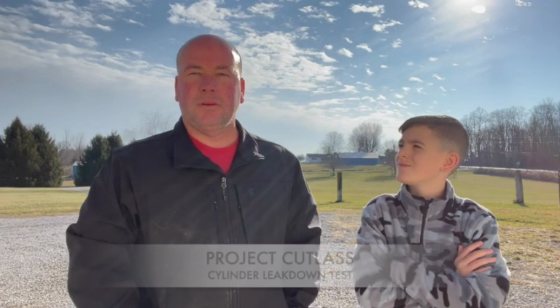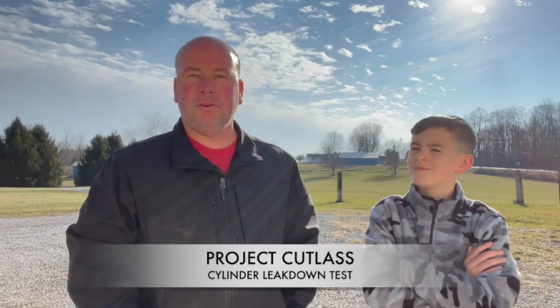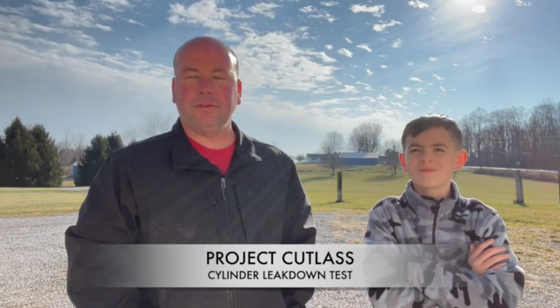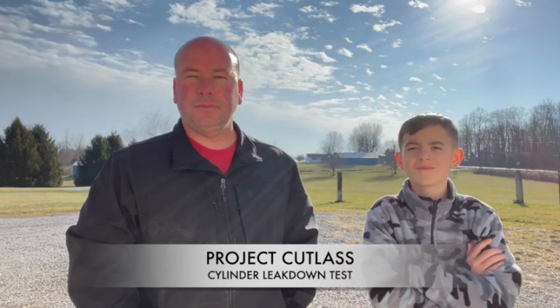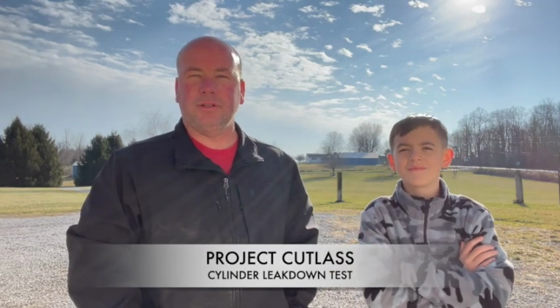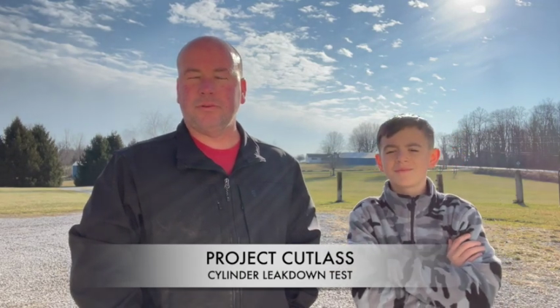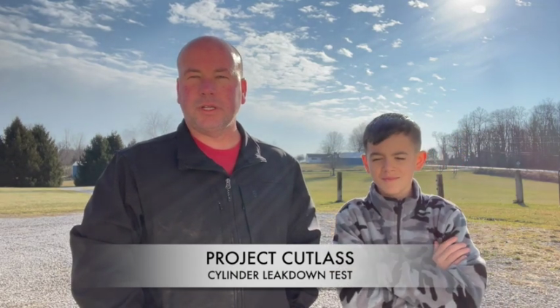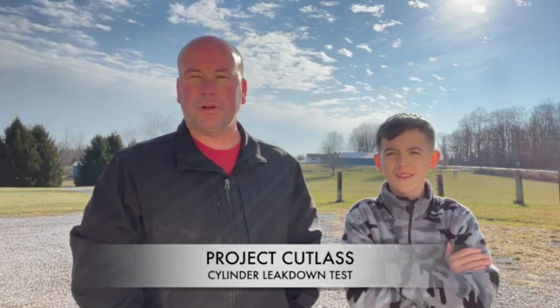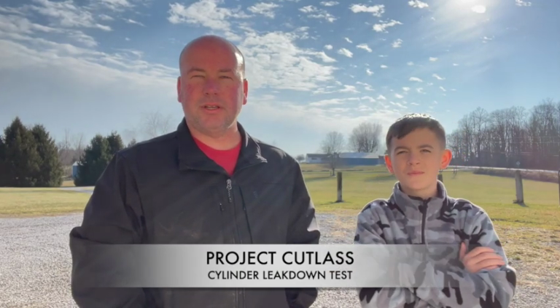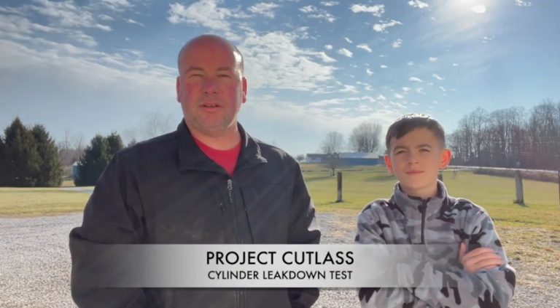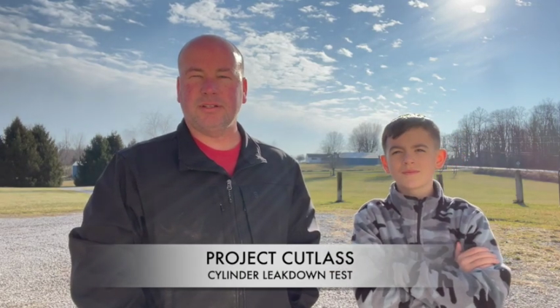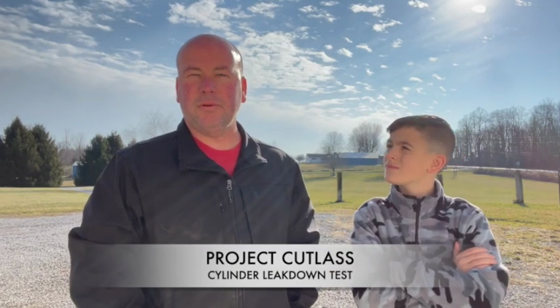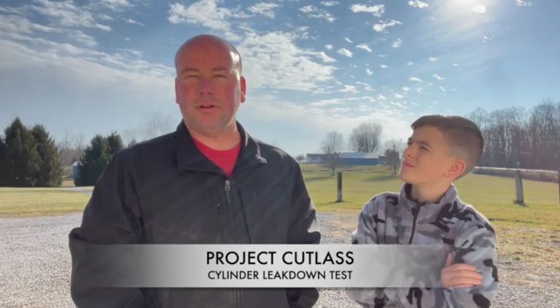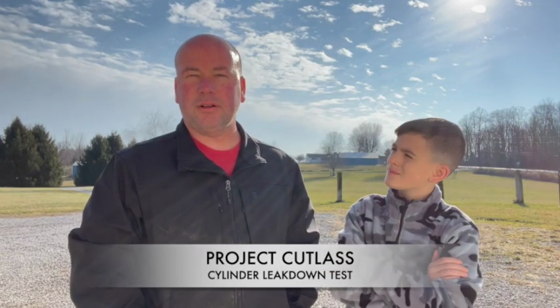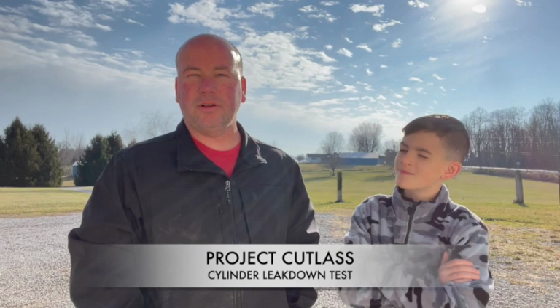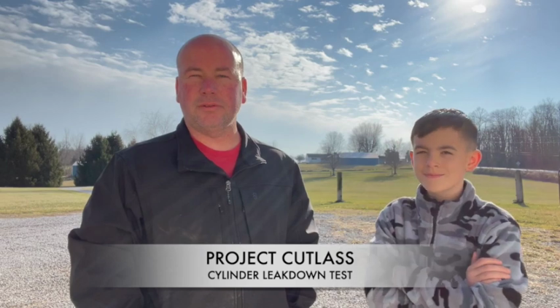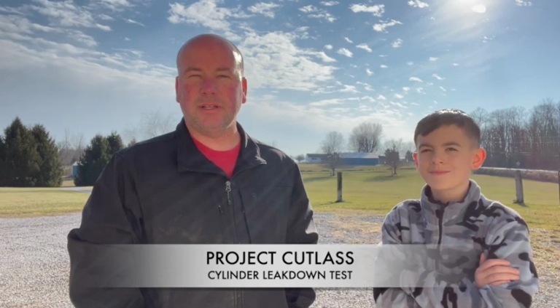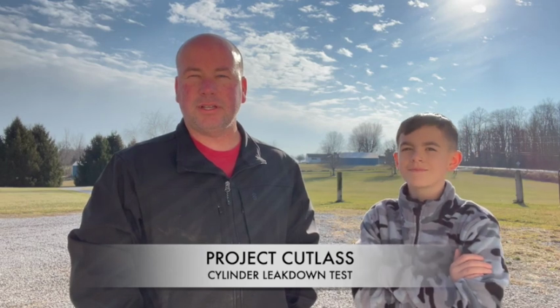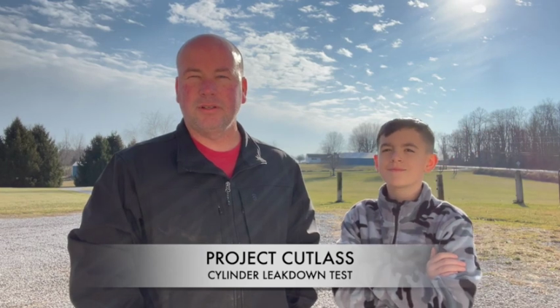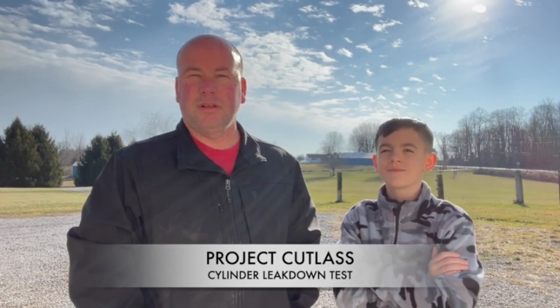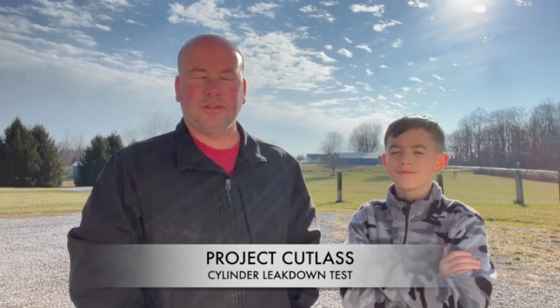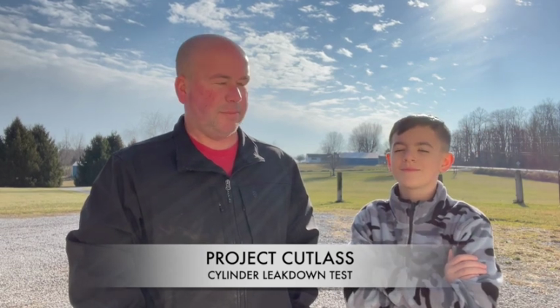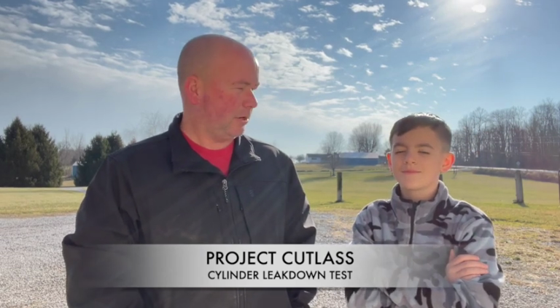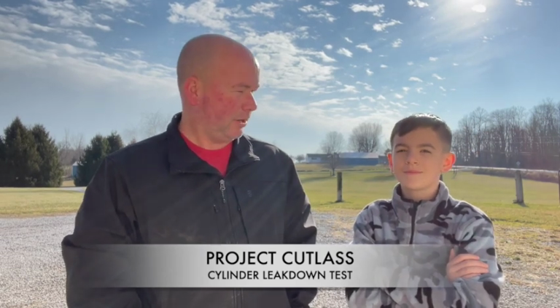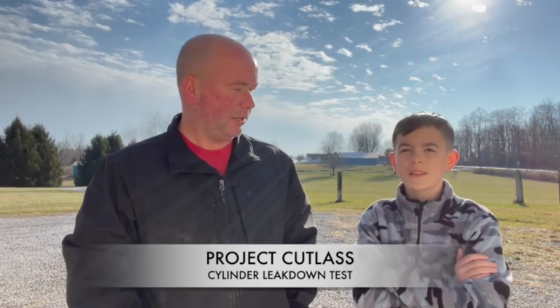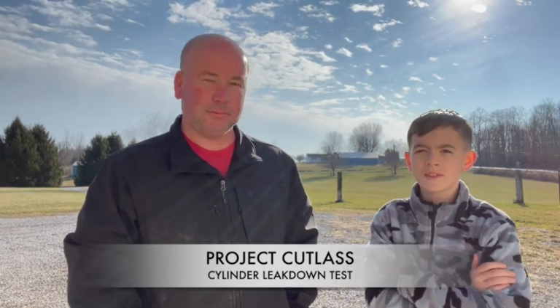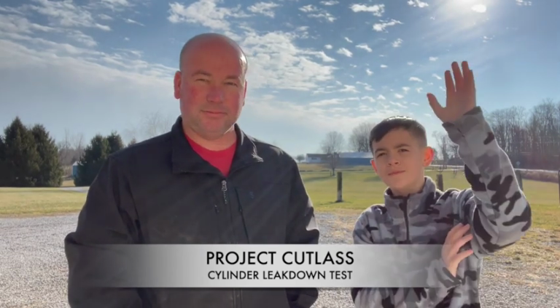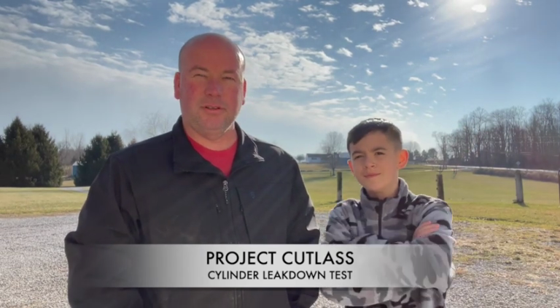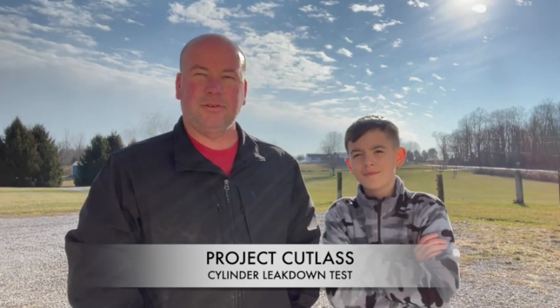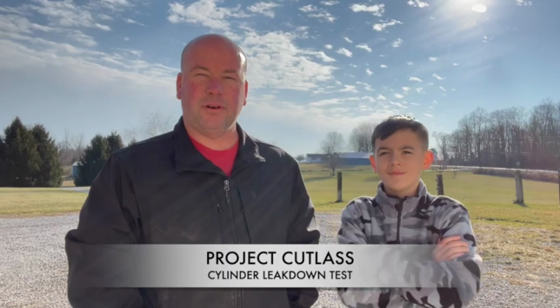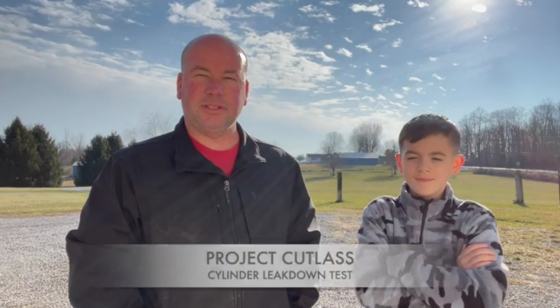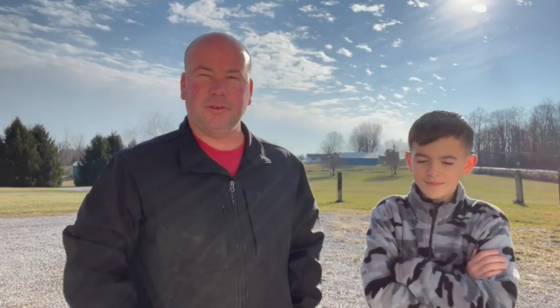Good afternoon YouTube. This is Cory from Jacob's Garage again, and today we'll be learning how to conduct a cylinder leak down test. I also have my little helper here, Bentley. Alright, let's get to it.